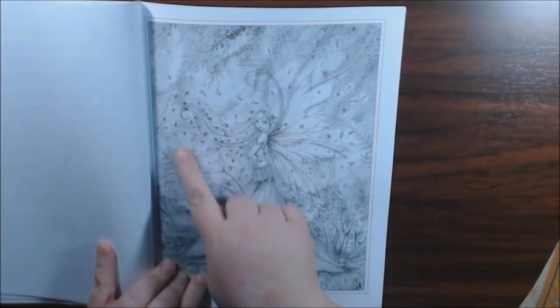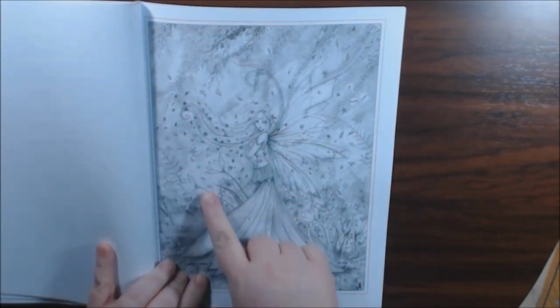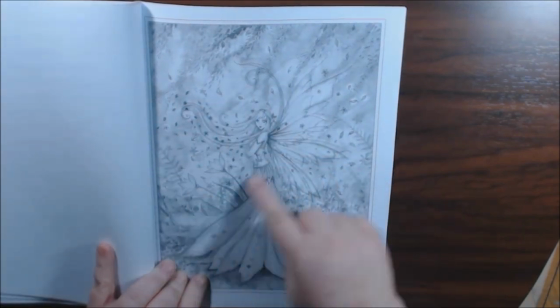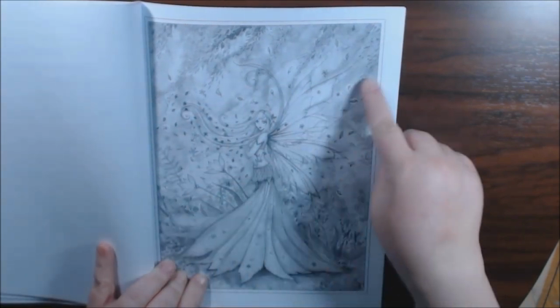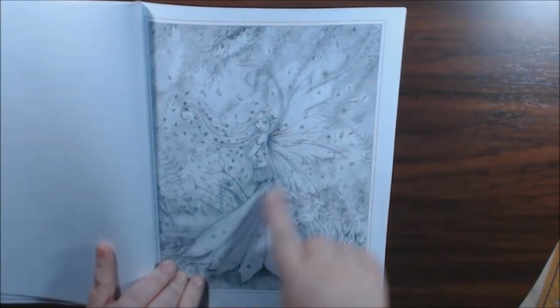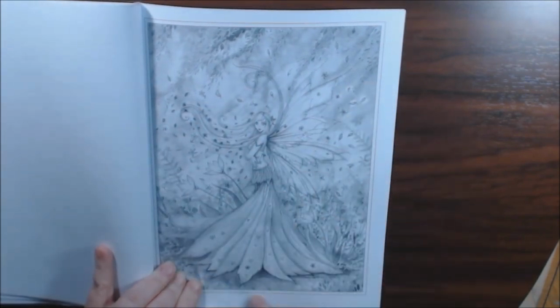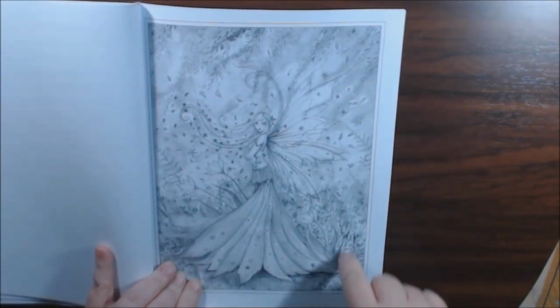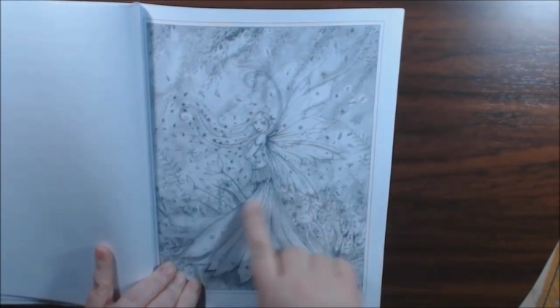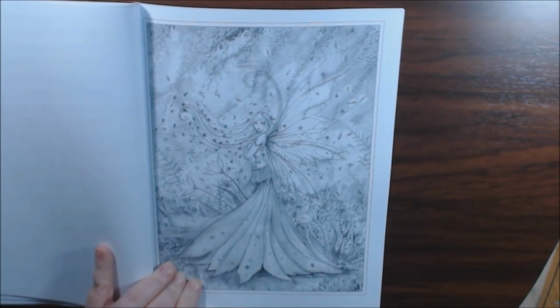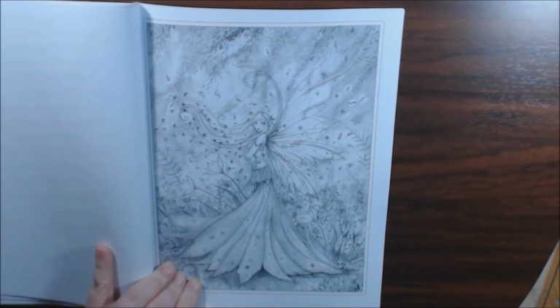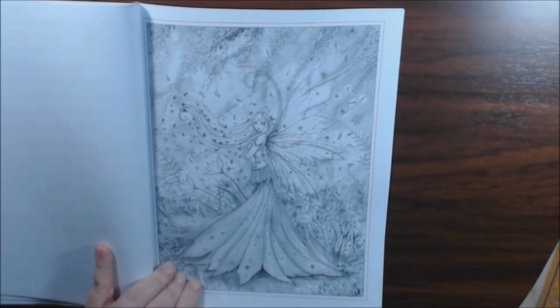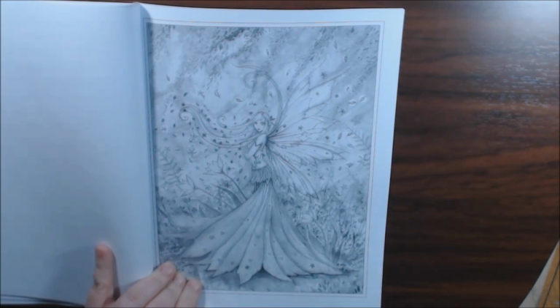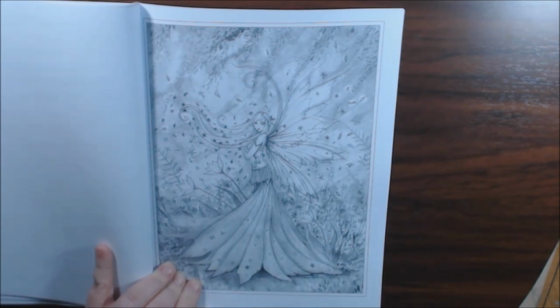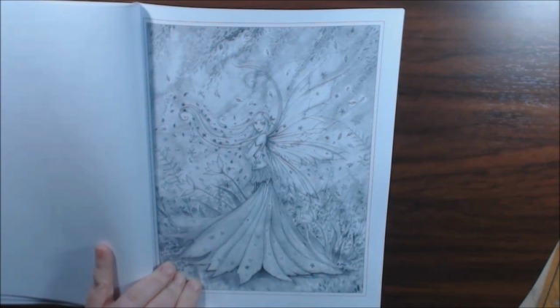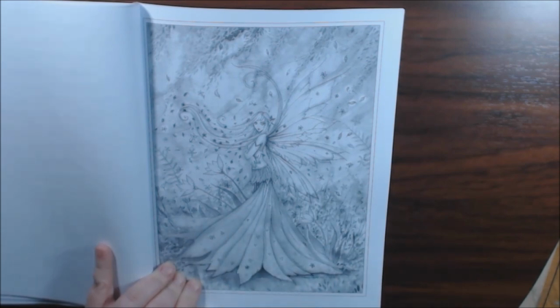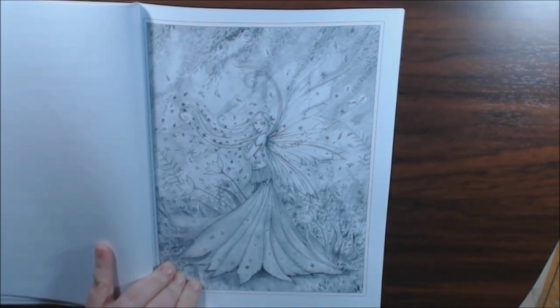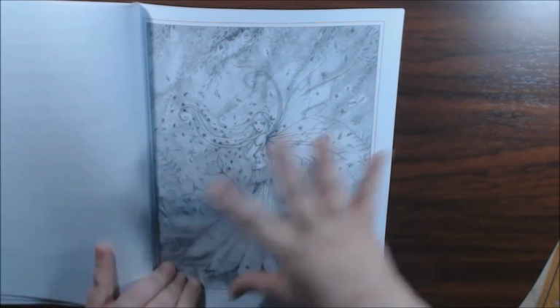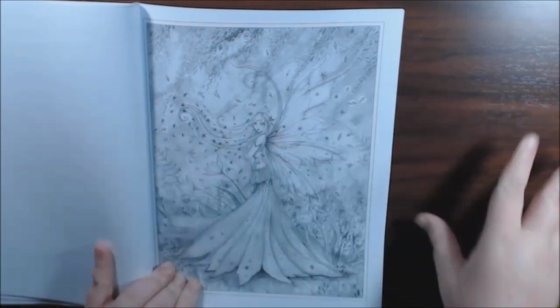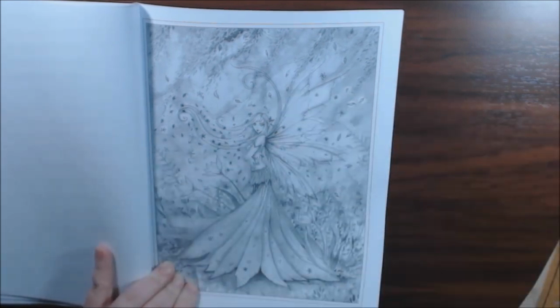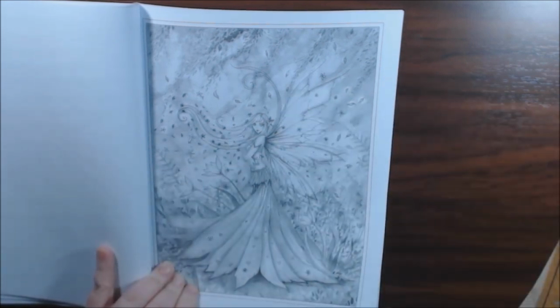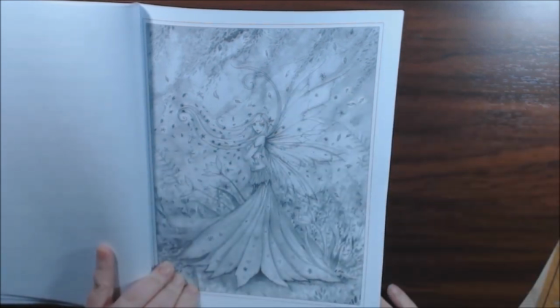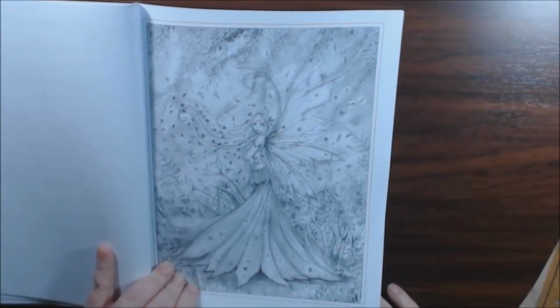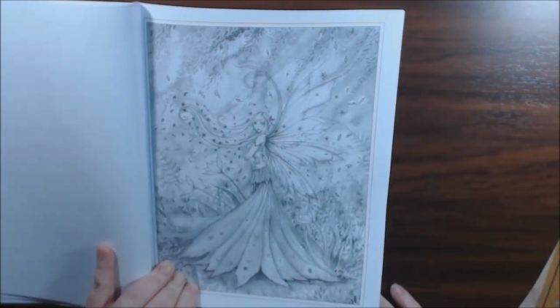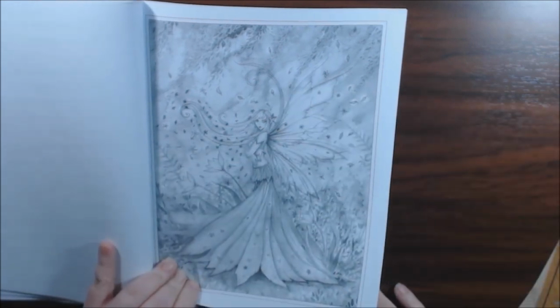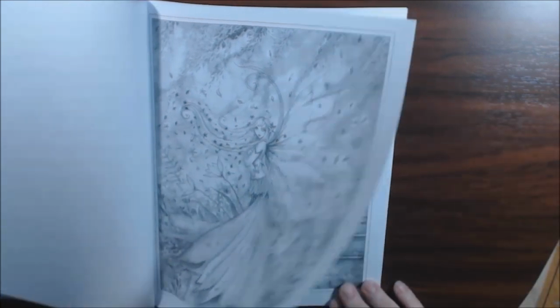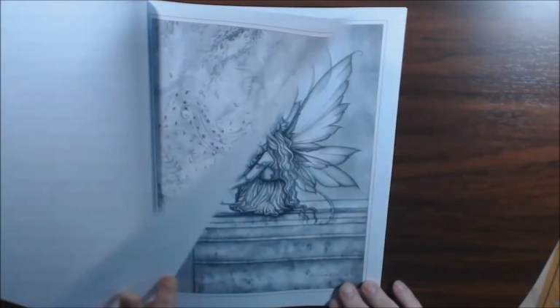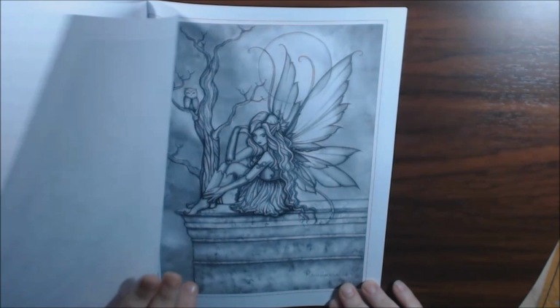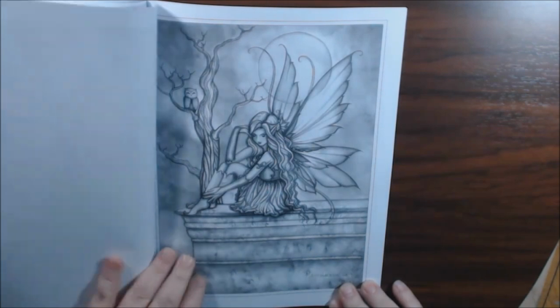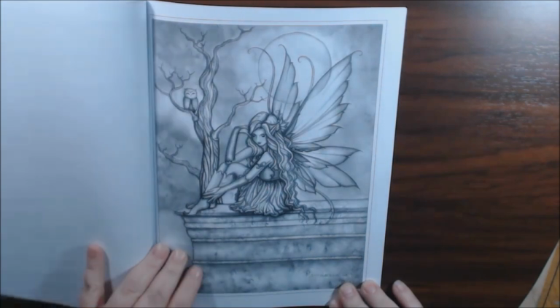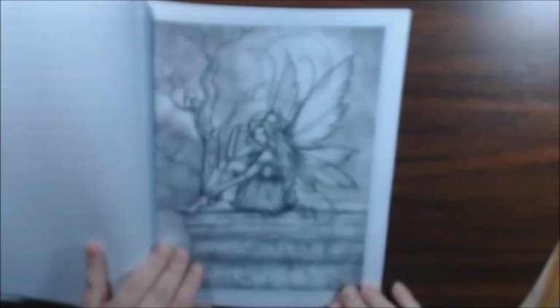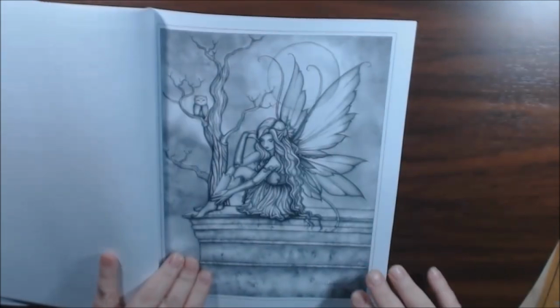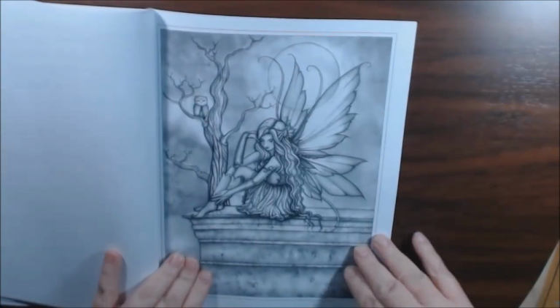The hair, the wings, this flowing dress, the leaves — oh my goodness, this one is stunning. That might be my first one to color.